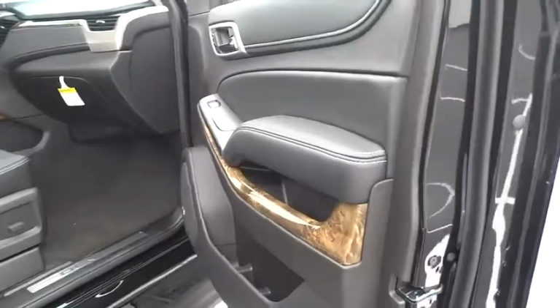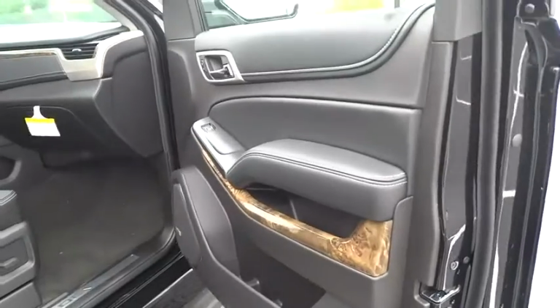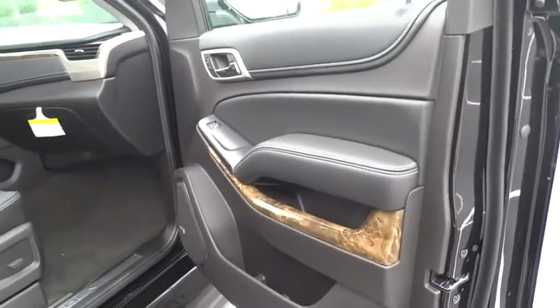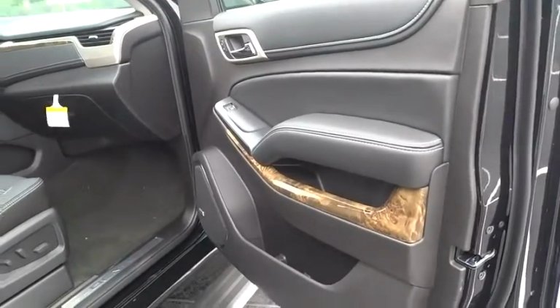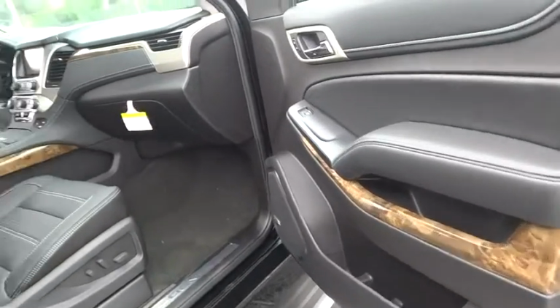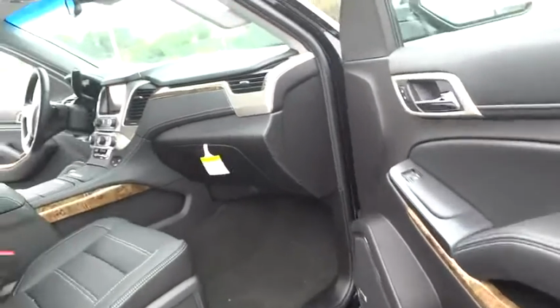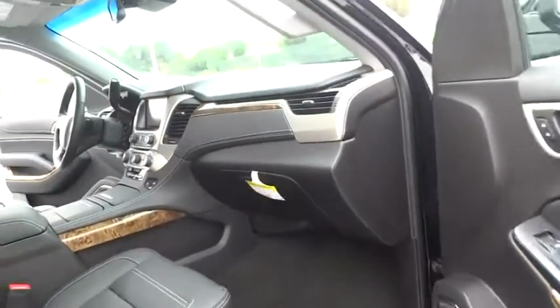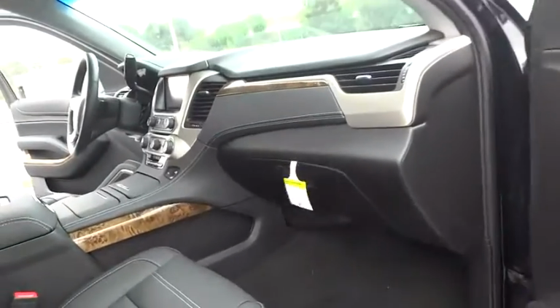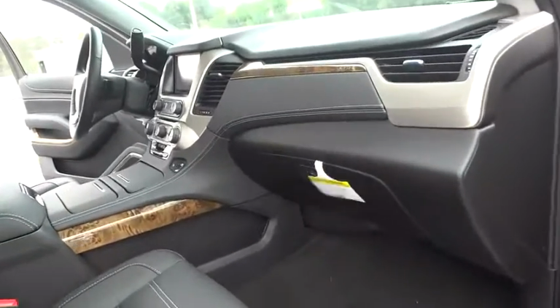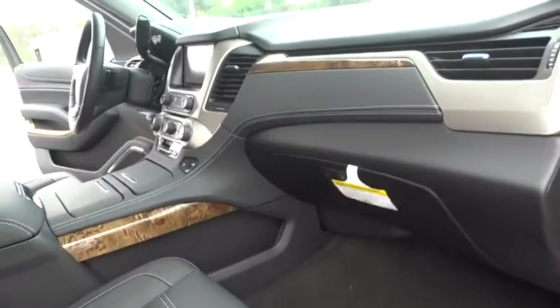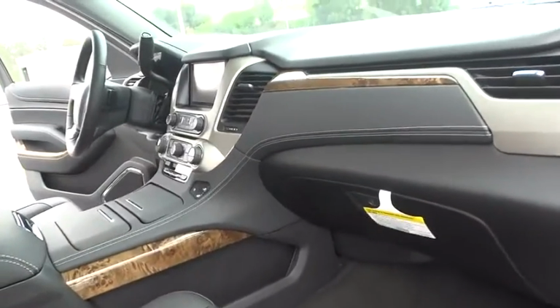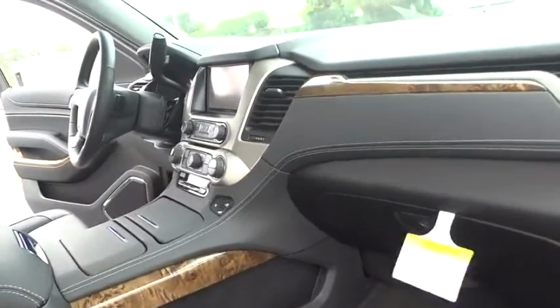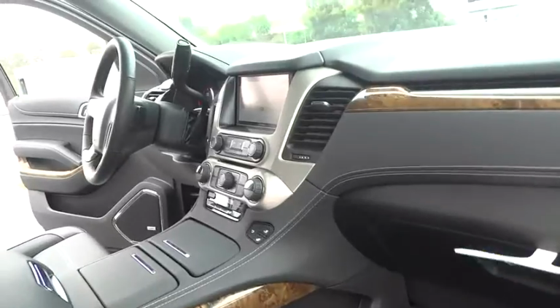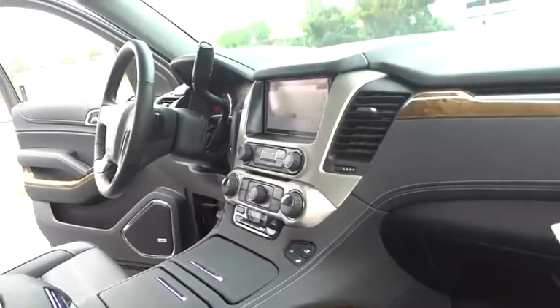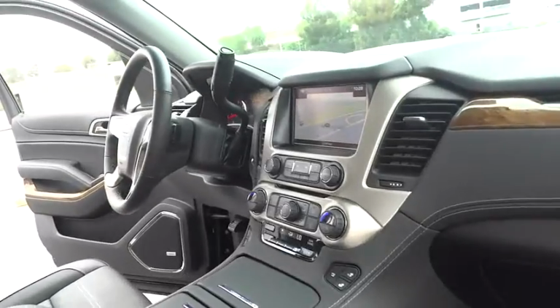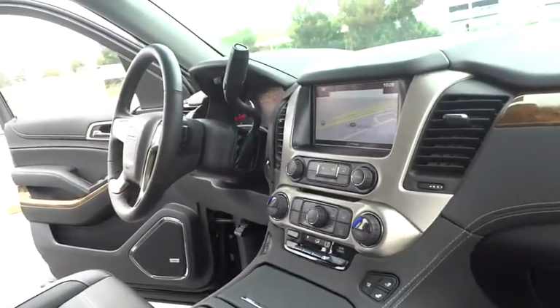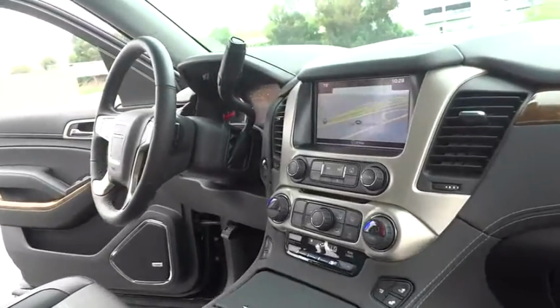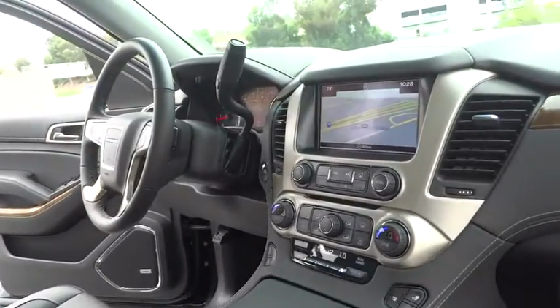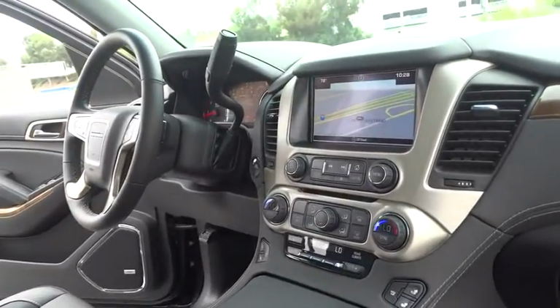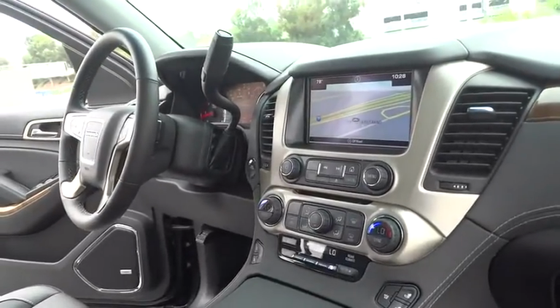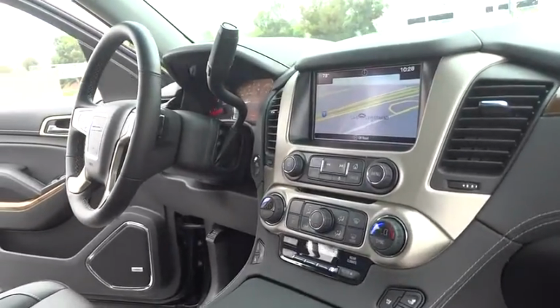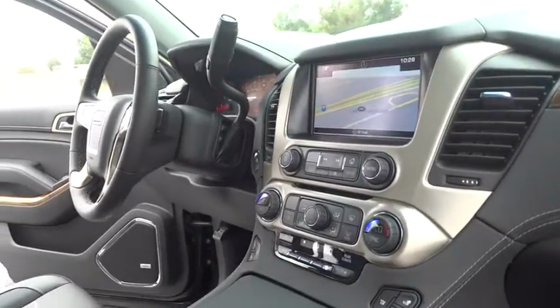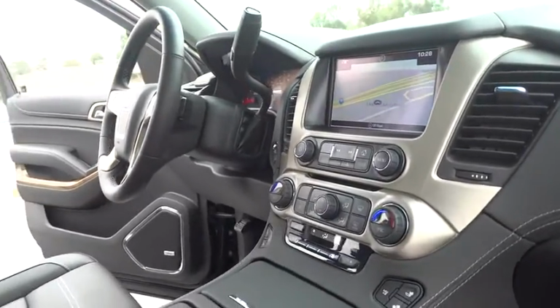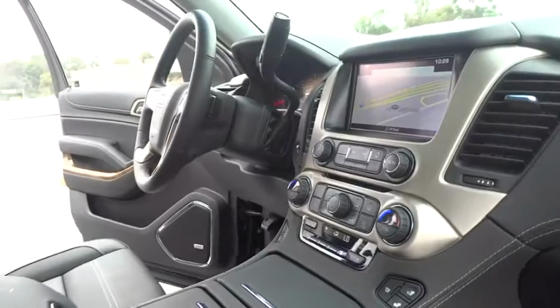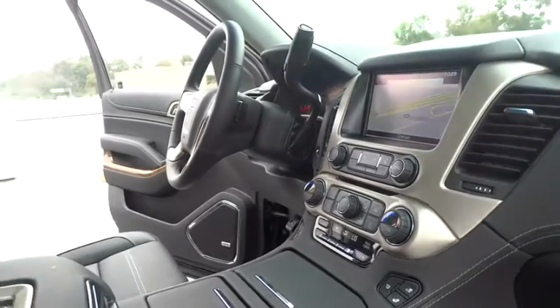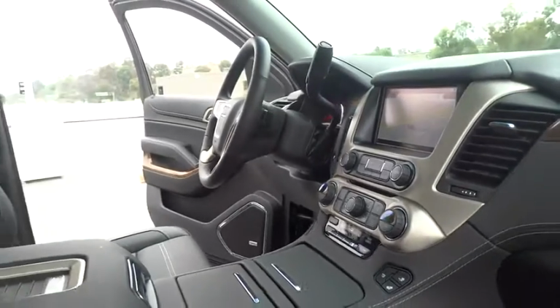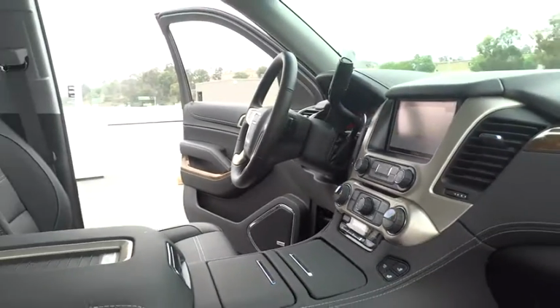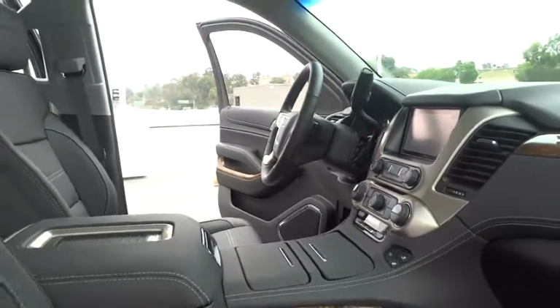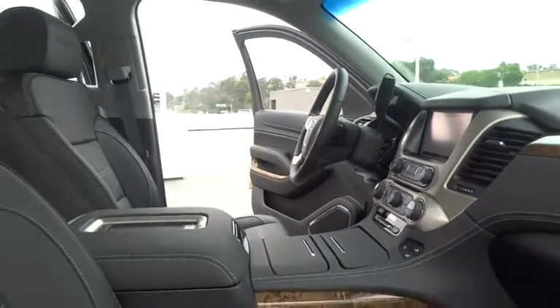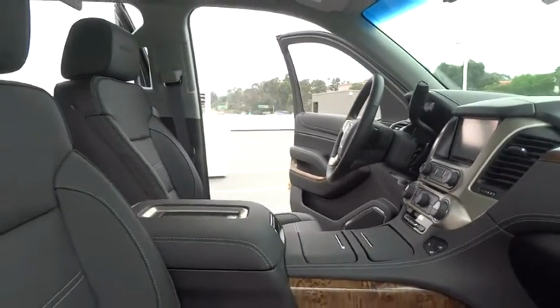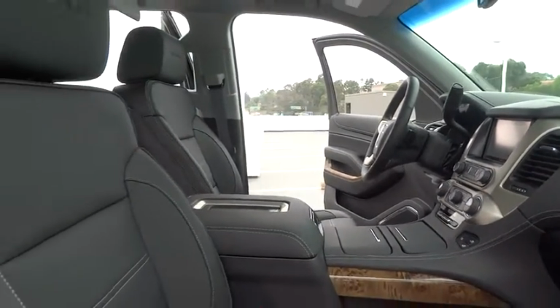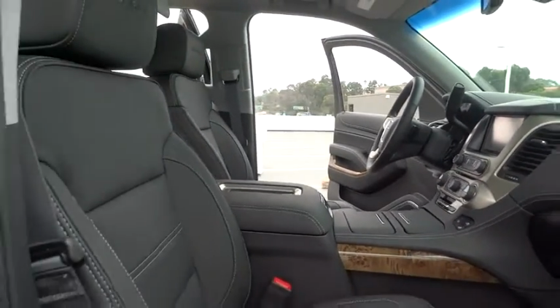Traction control, stability control, power passenger seat, lane departure warning, backup camera, Bluetooth, leather-wrapped steering wheel, adjustable steering wheel, power steering, driver airbag, auto-dimming rearview mirror, PPO, cruise control.